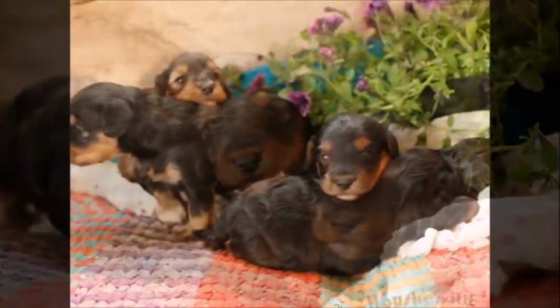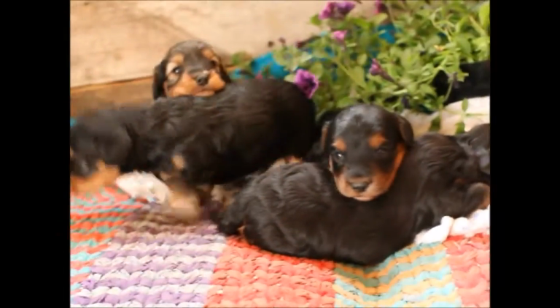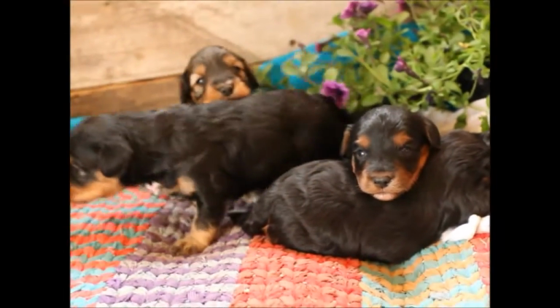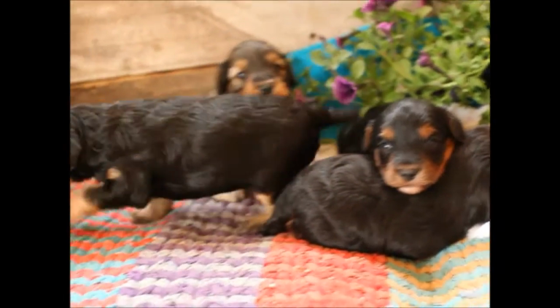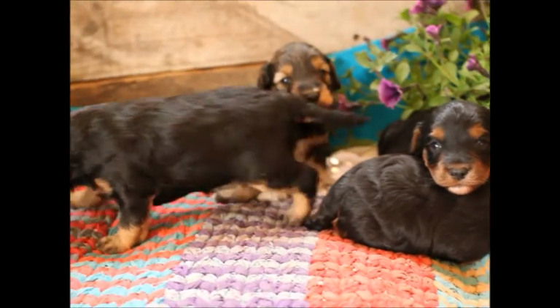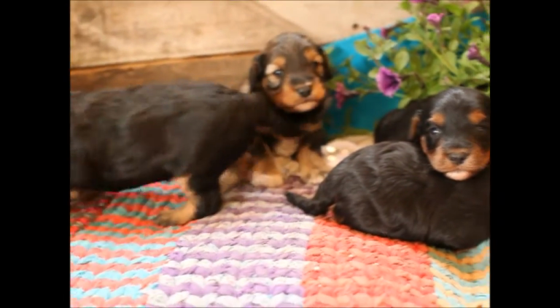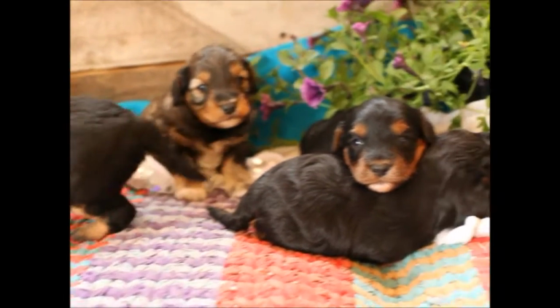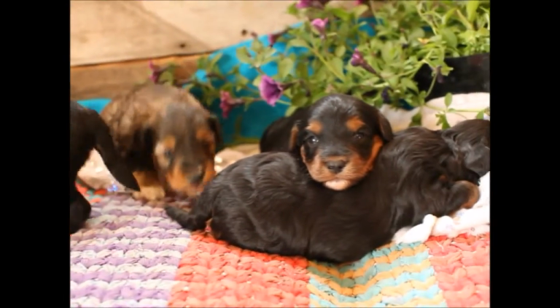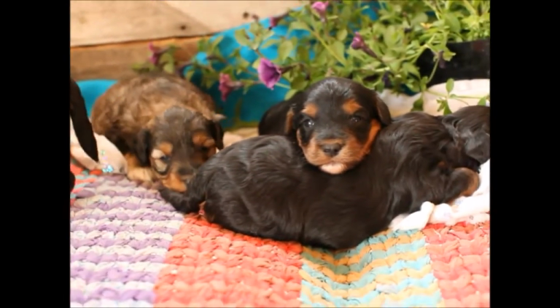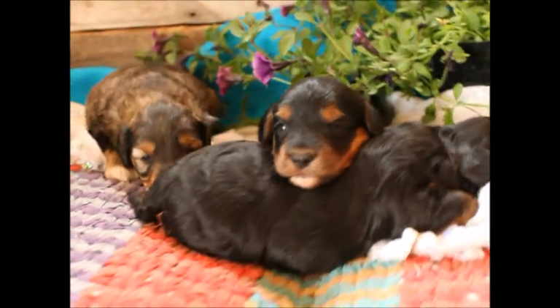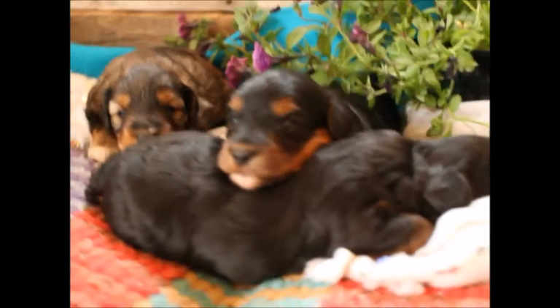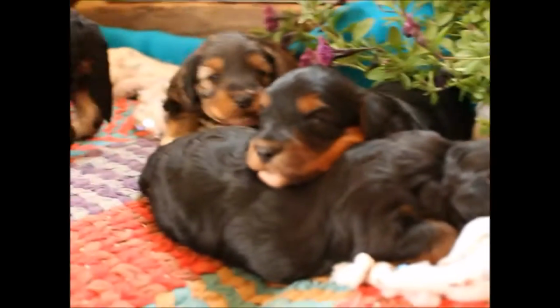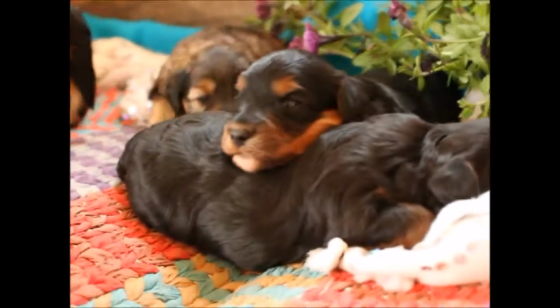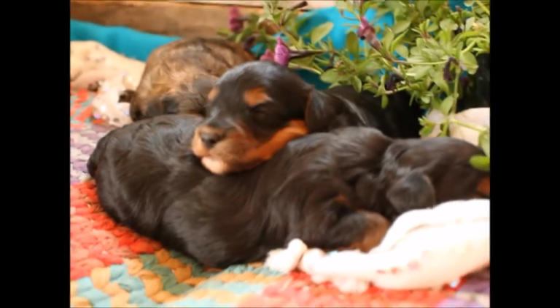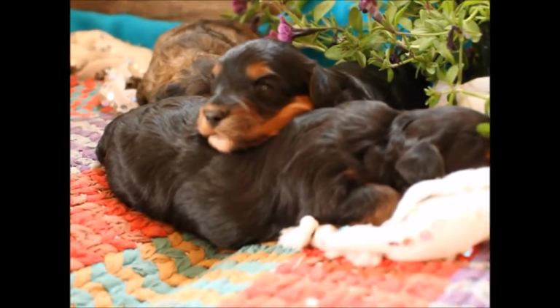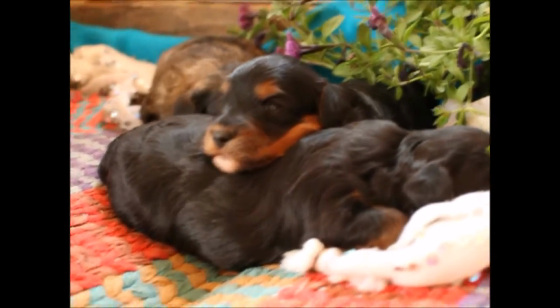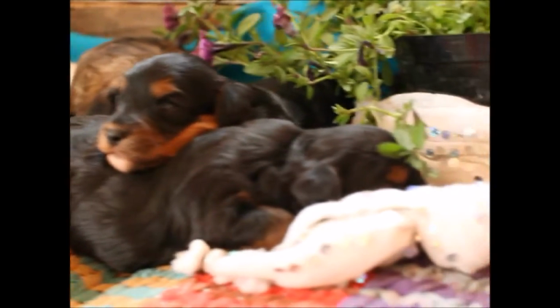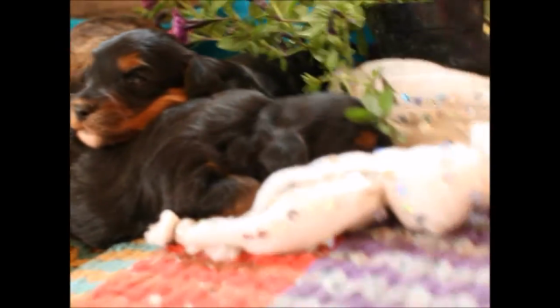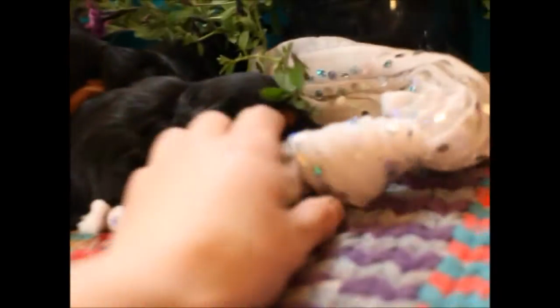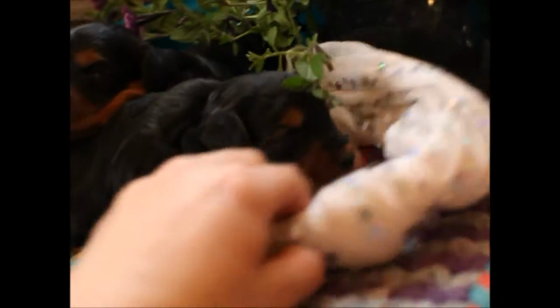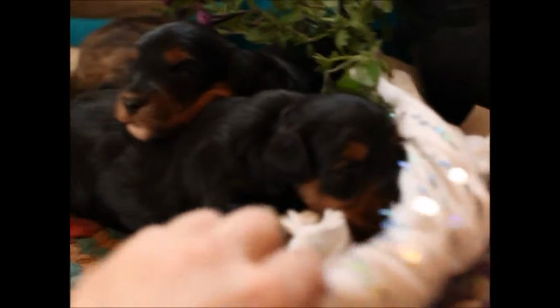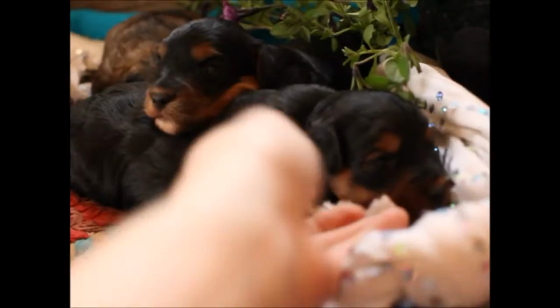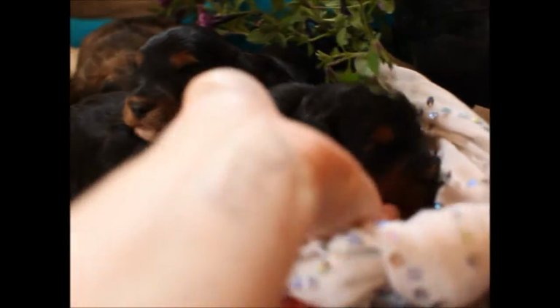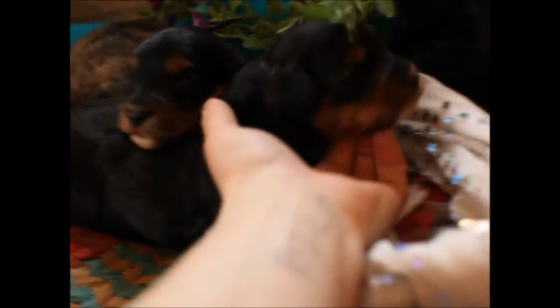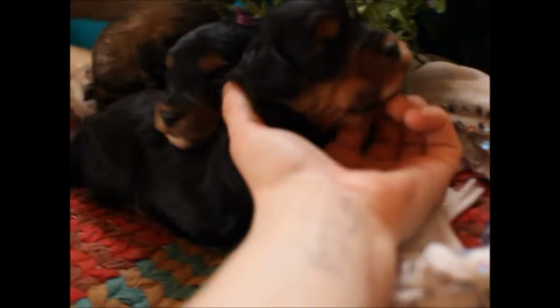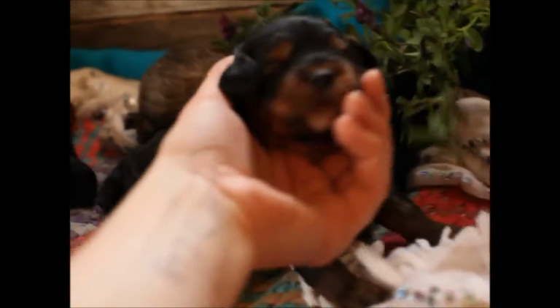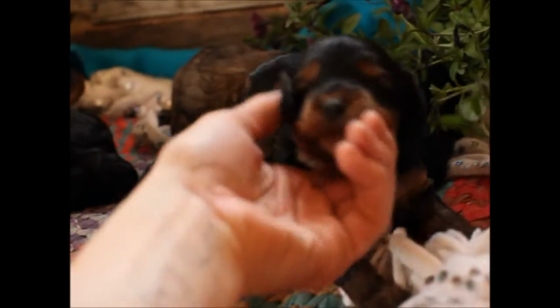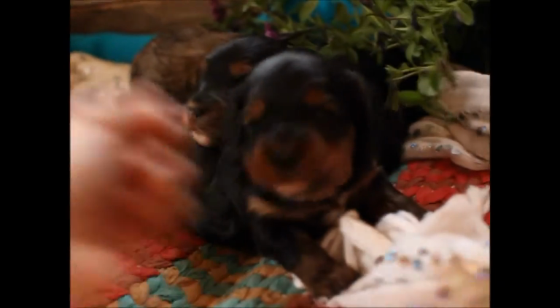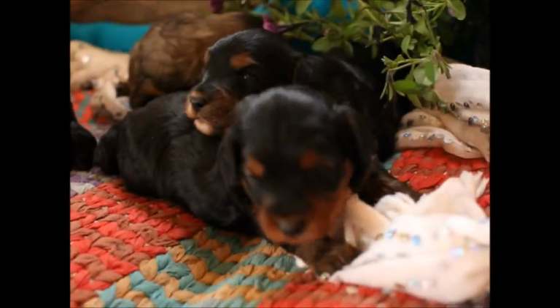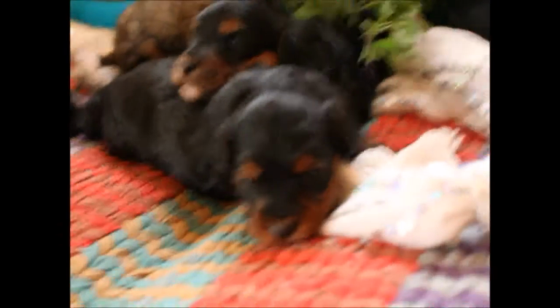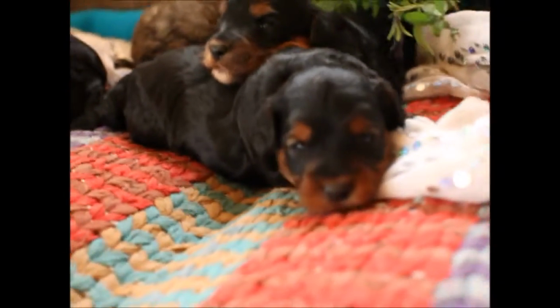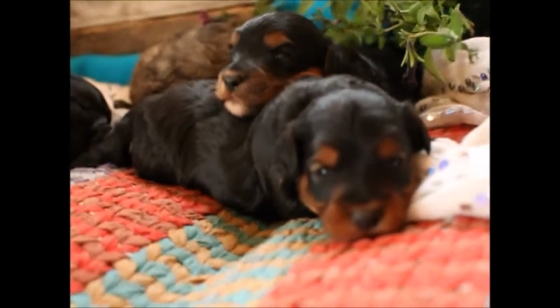Okay, here we are with Shania's litter. There's a photo shoot. Your eyes are open now. Hey guys!